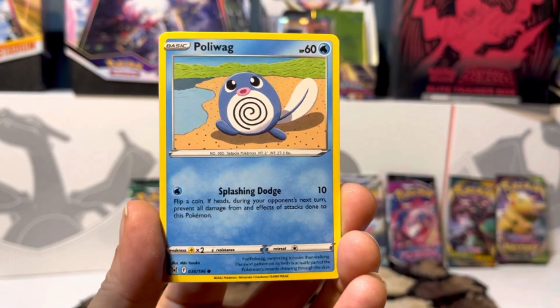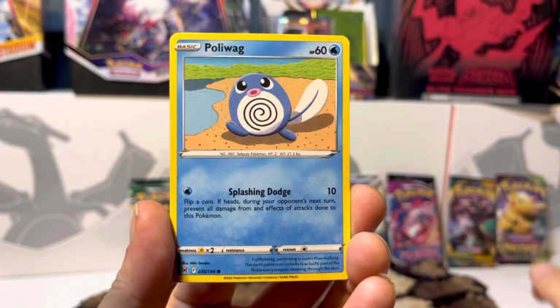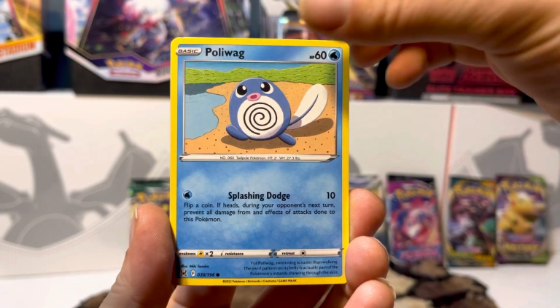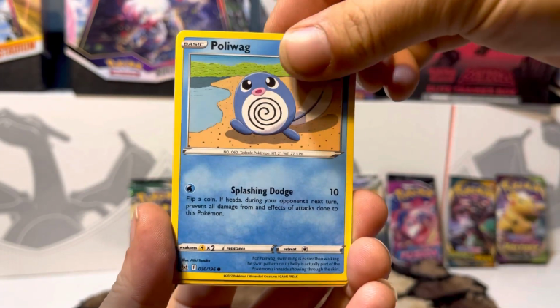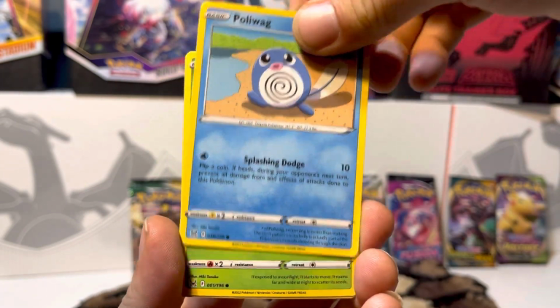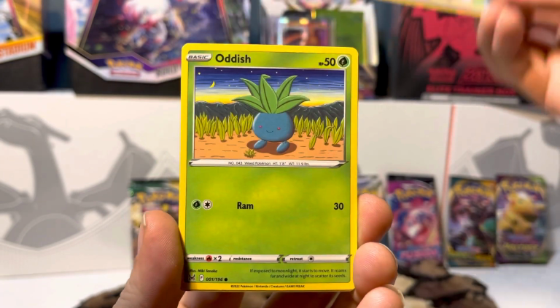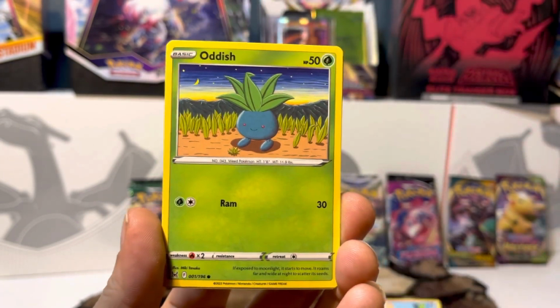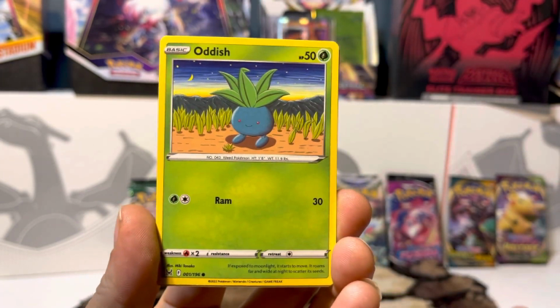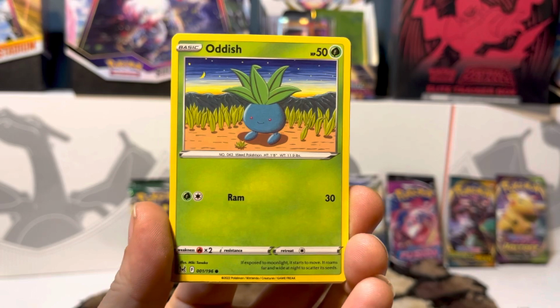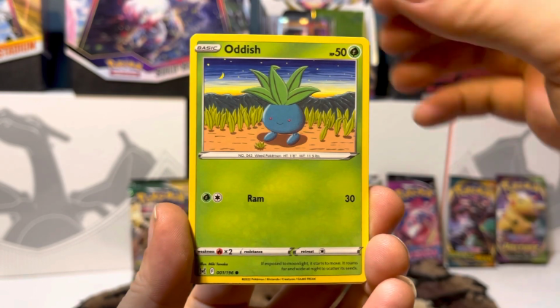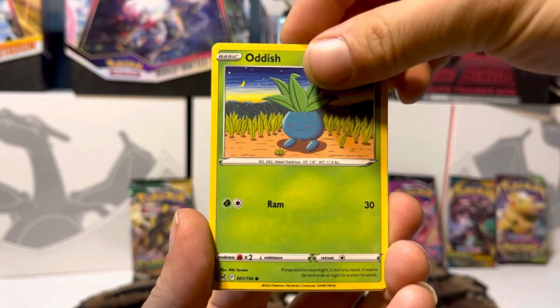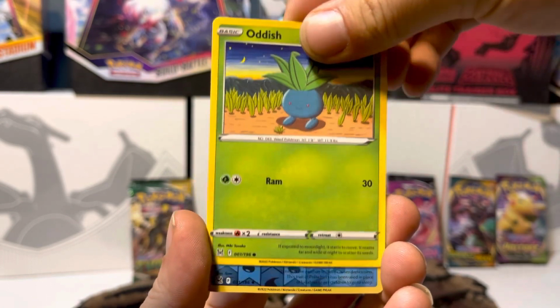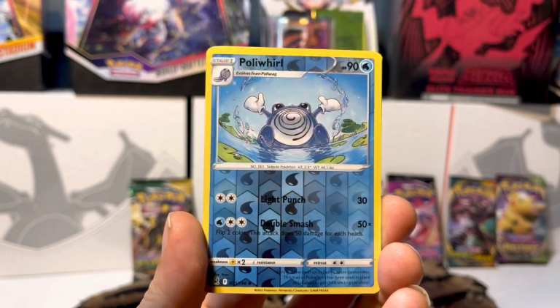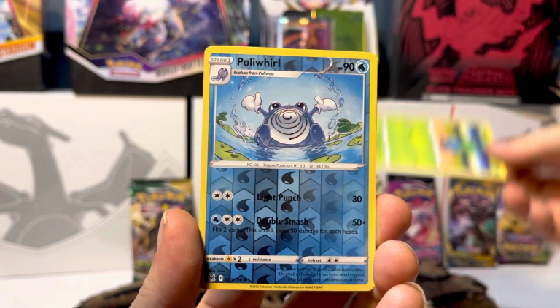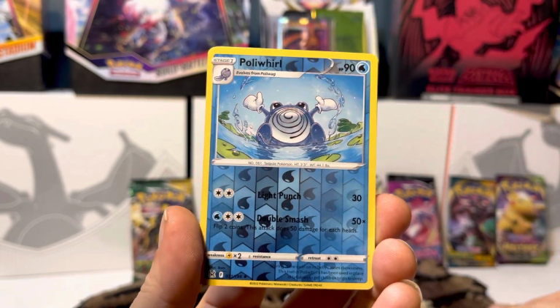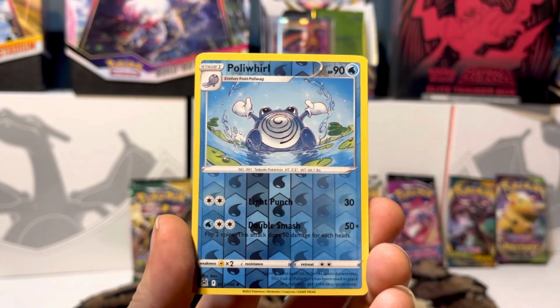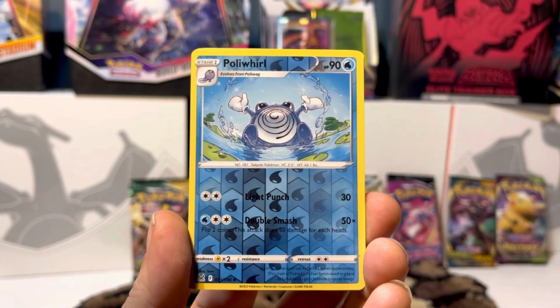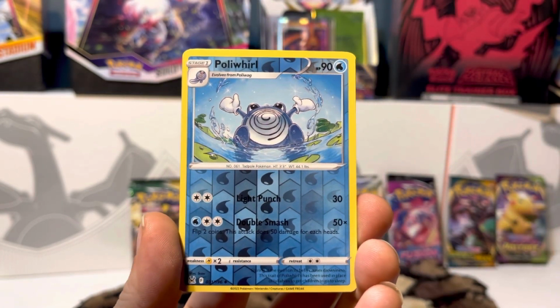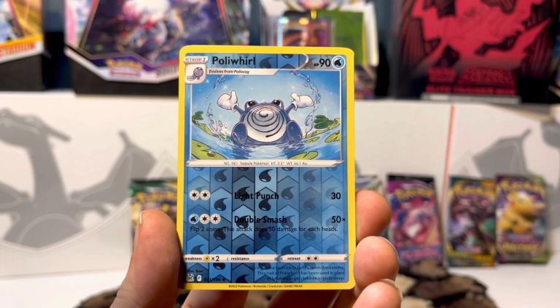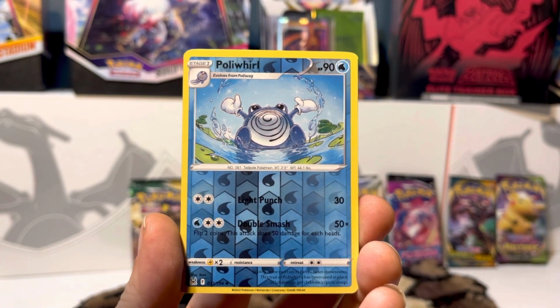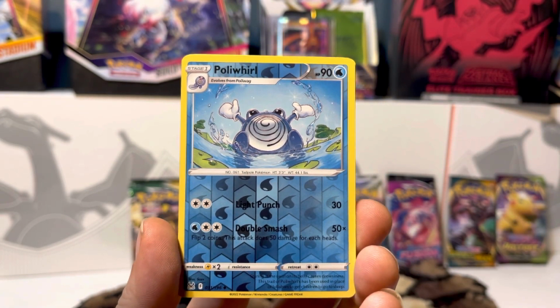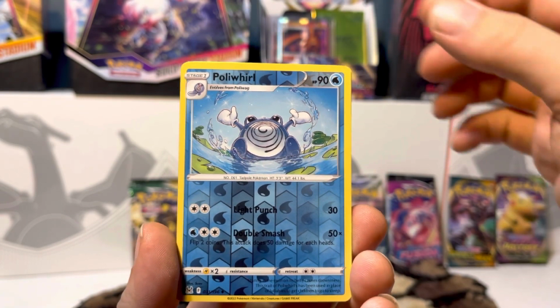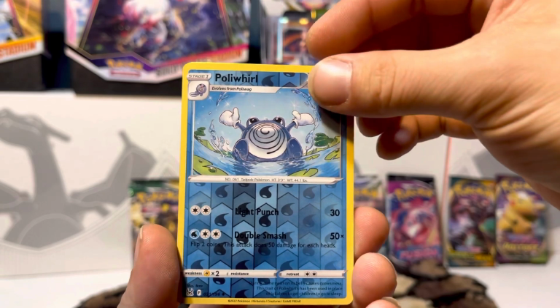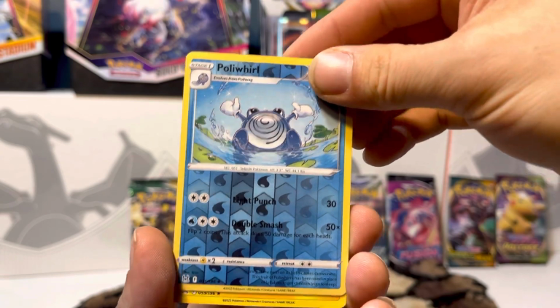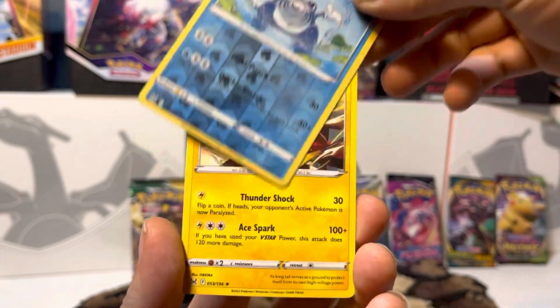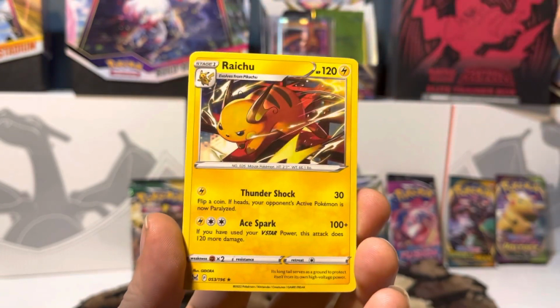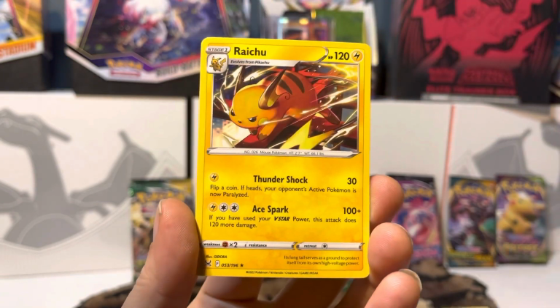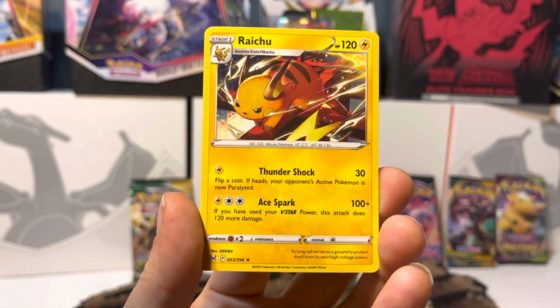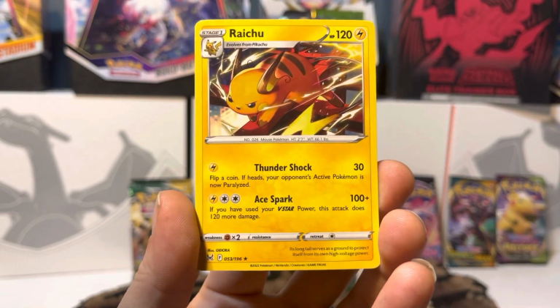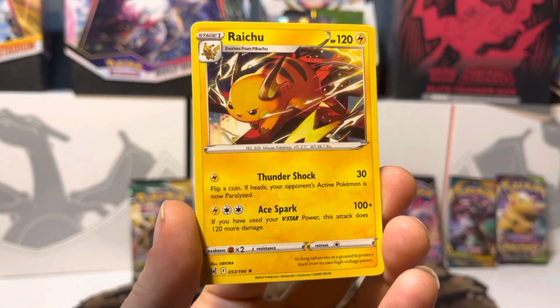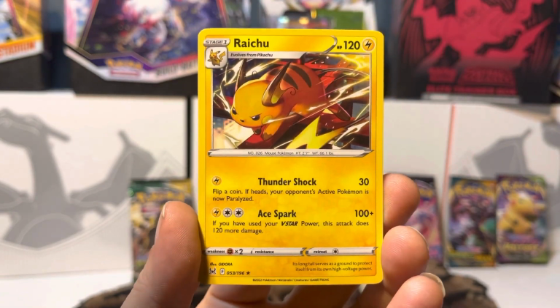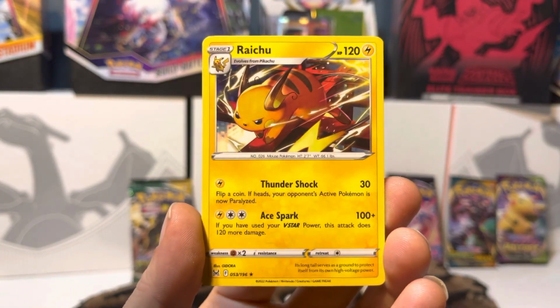Baelinx, Poliwag, Oddish, a Reverse Holo Poliwhirl, and a Non-Holo Raichu.